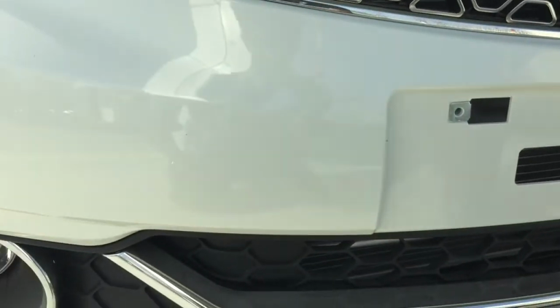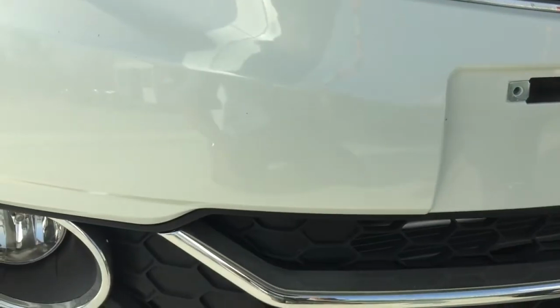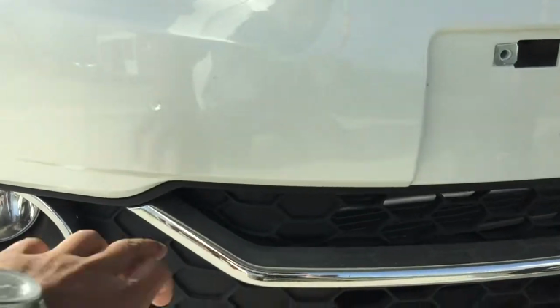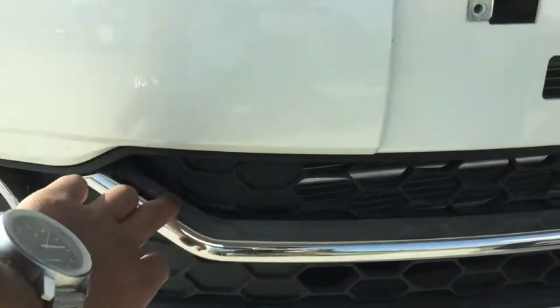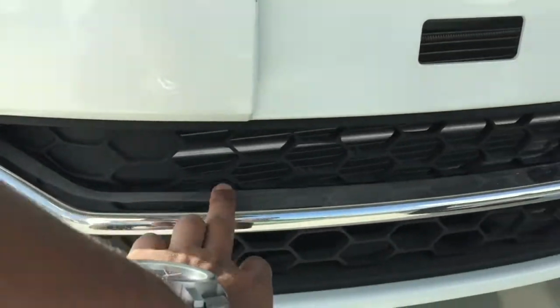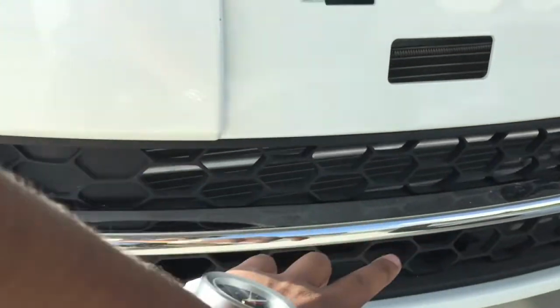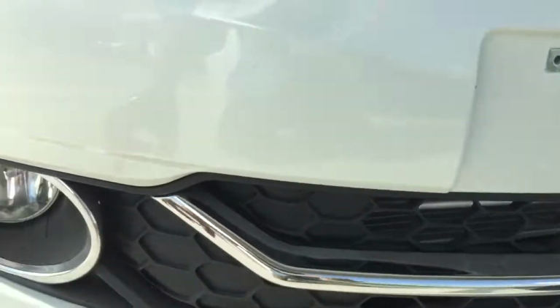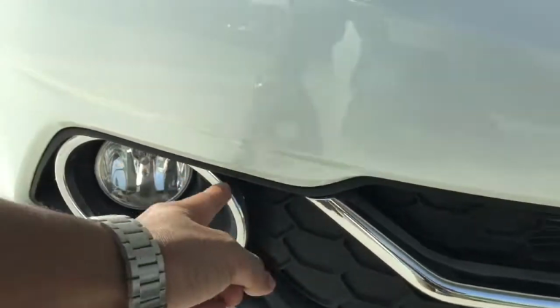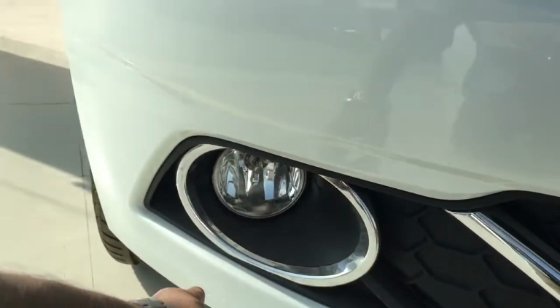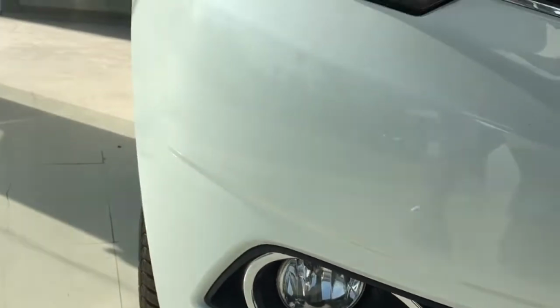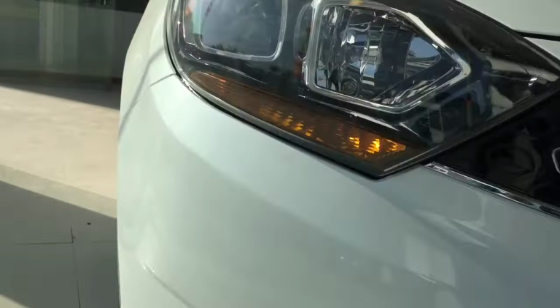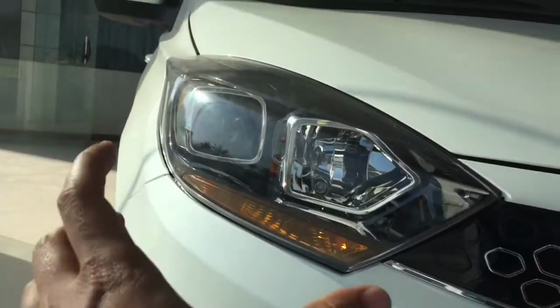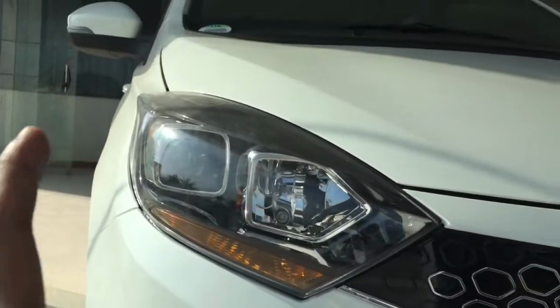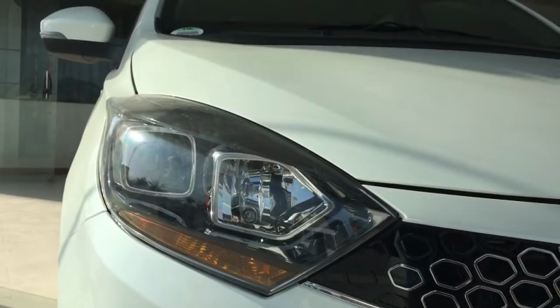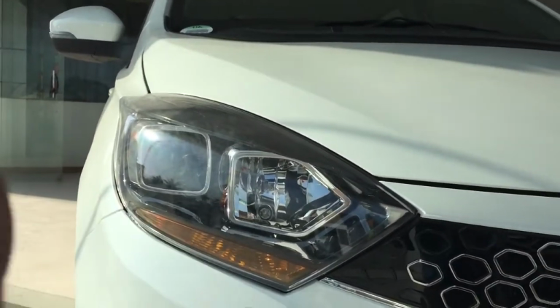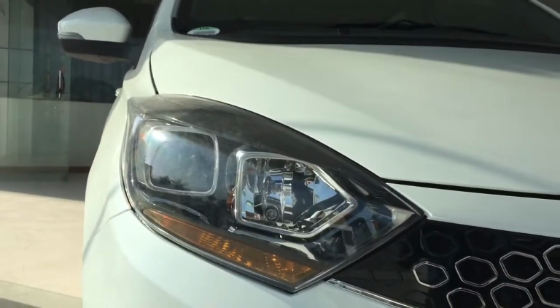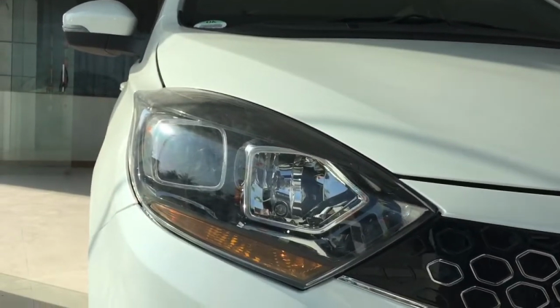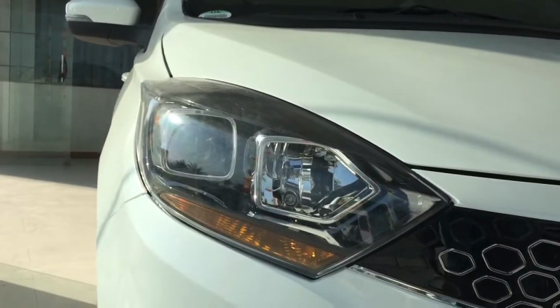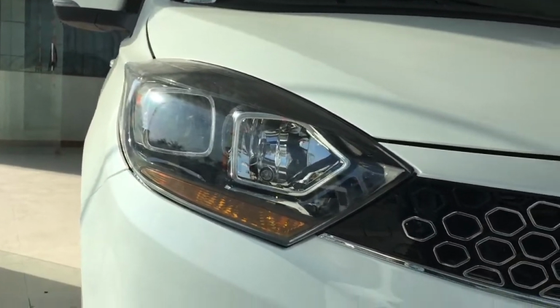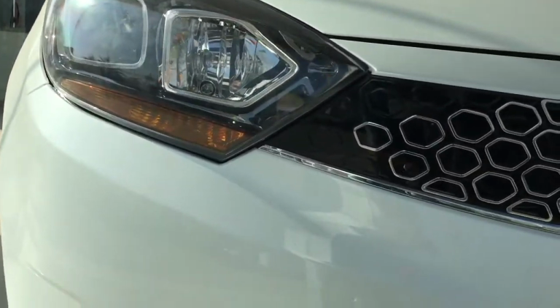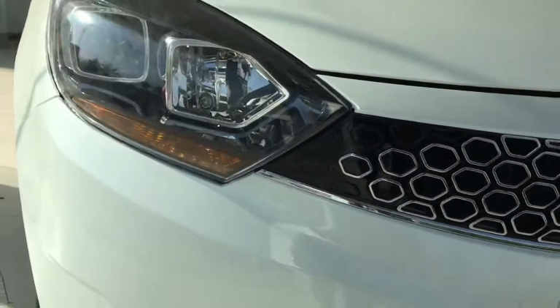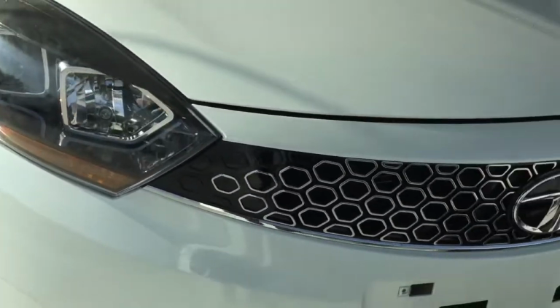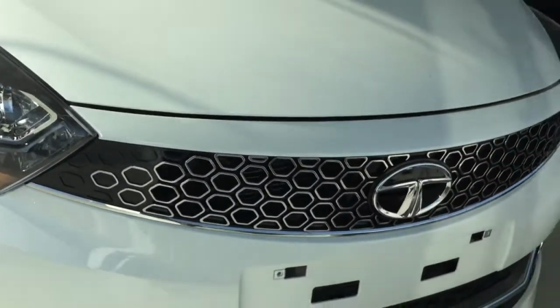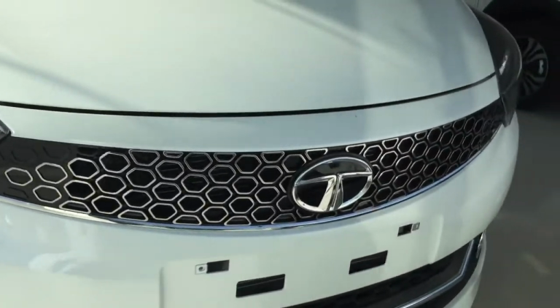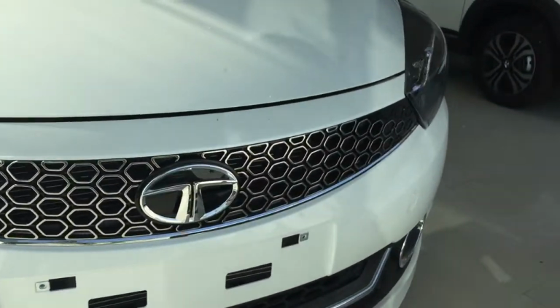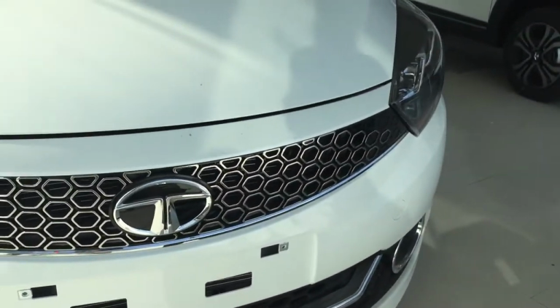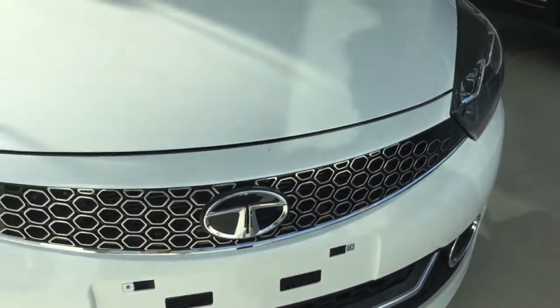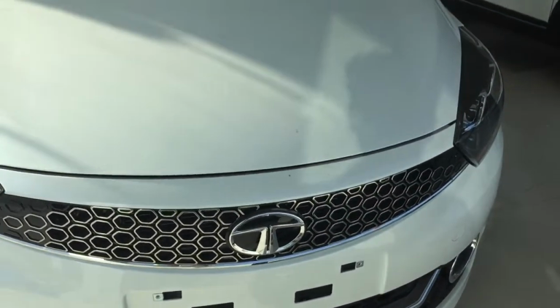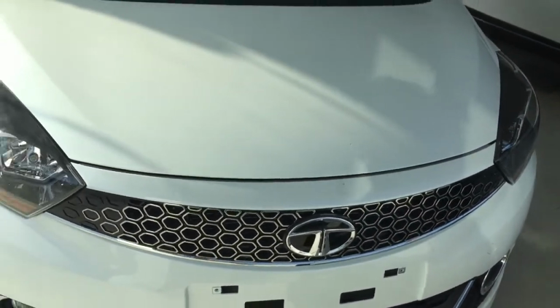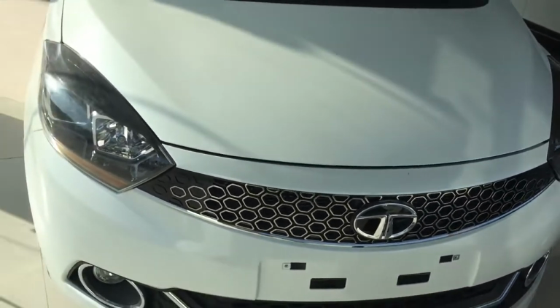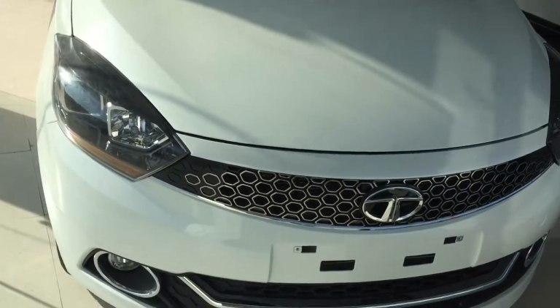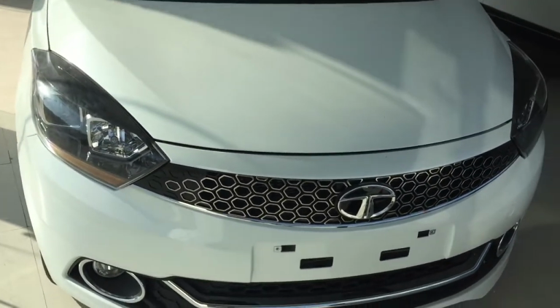If we talk about the bumper, we have chrome here. The fog lamps are also chrome. The headlight is more stylish. So this is the overall front look of the car, which is very amazing and very stylish.